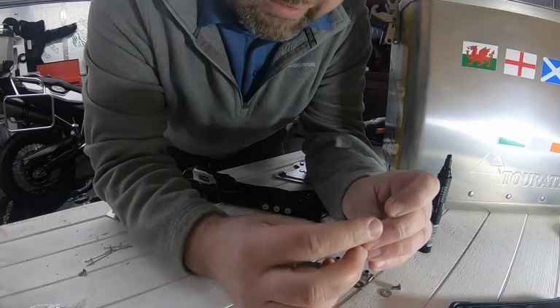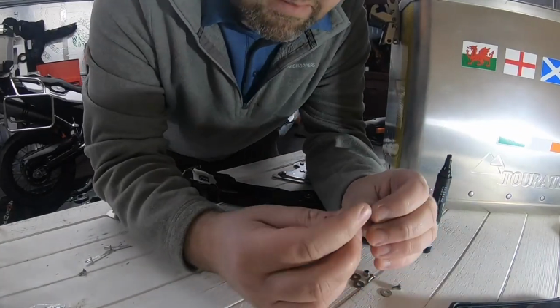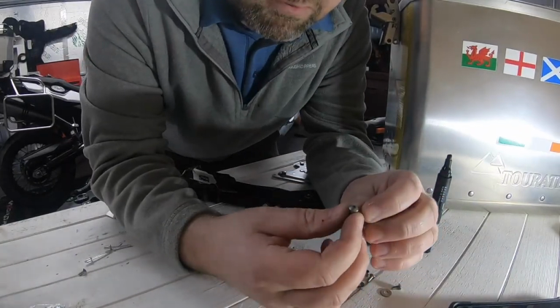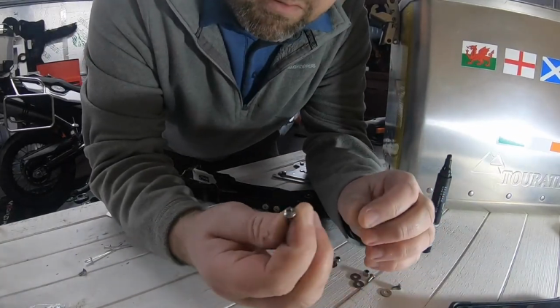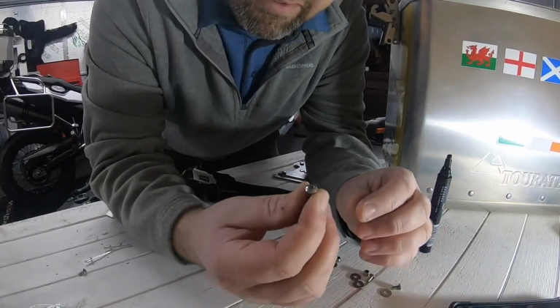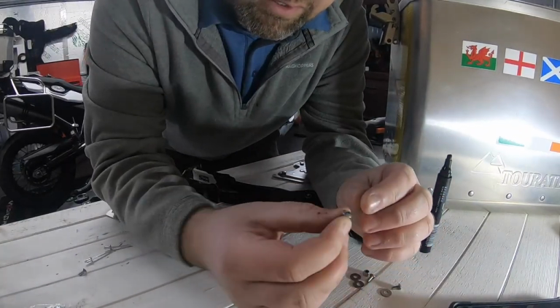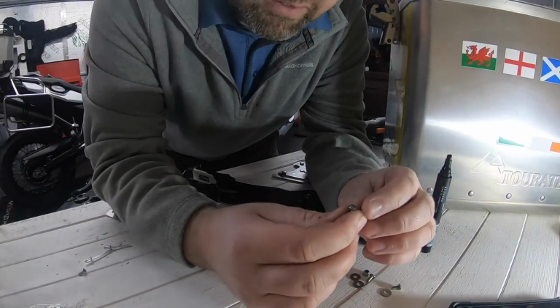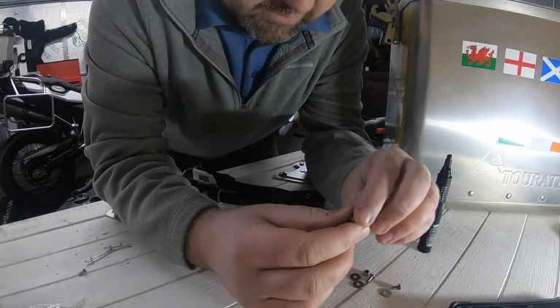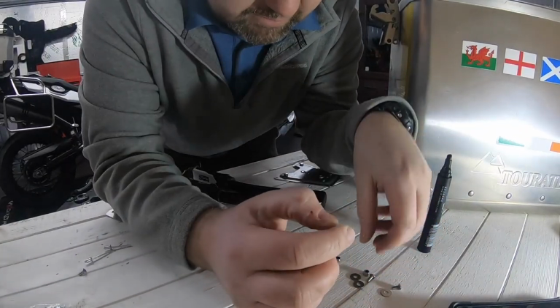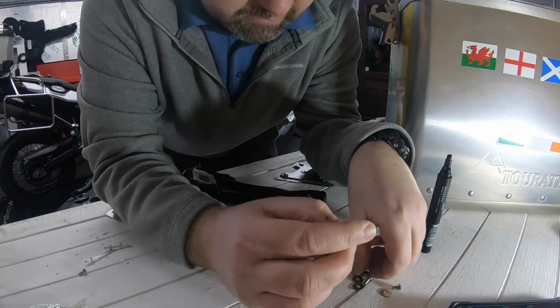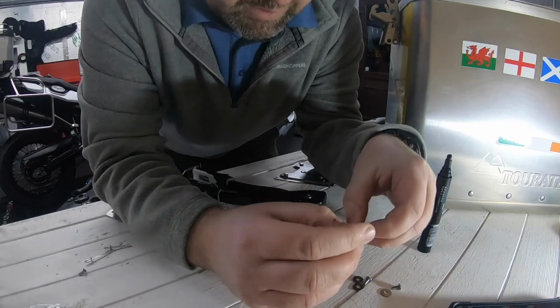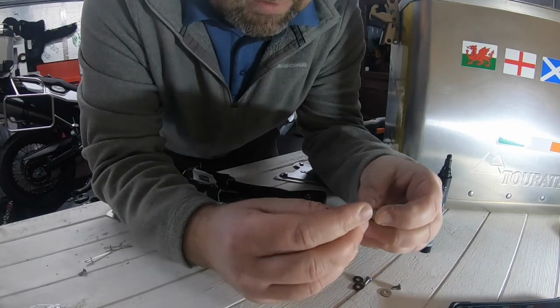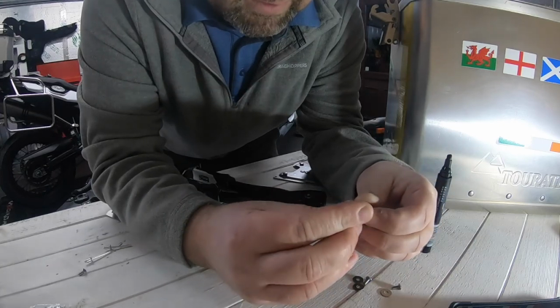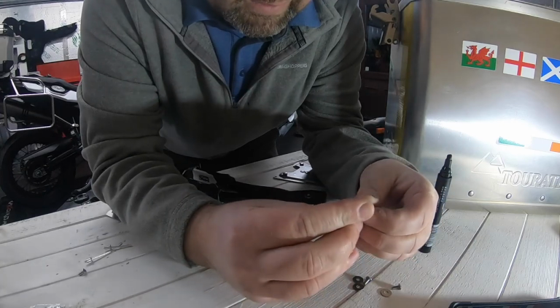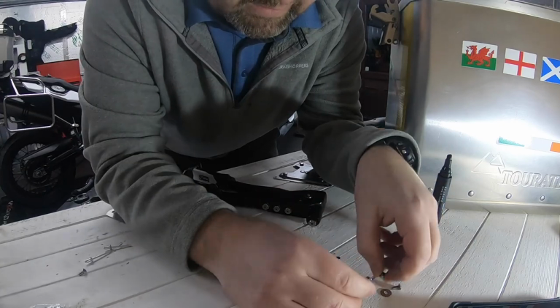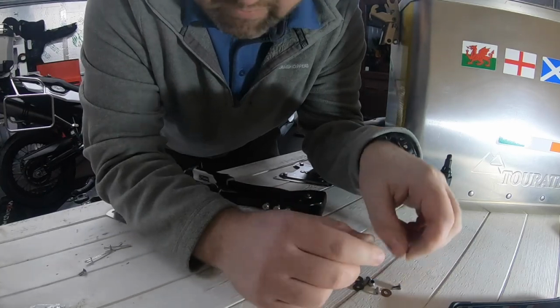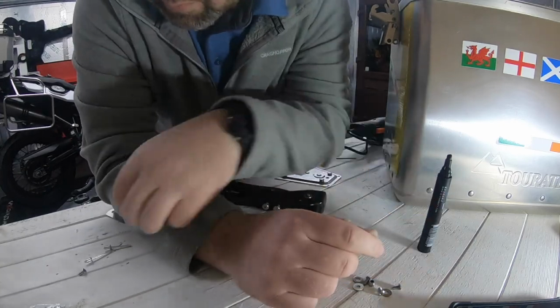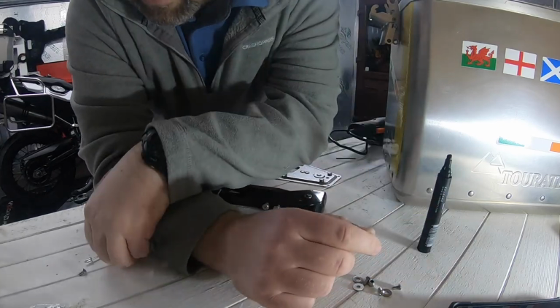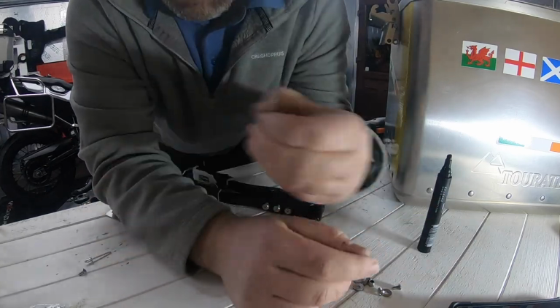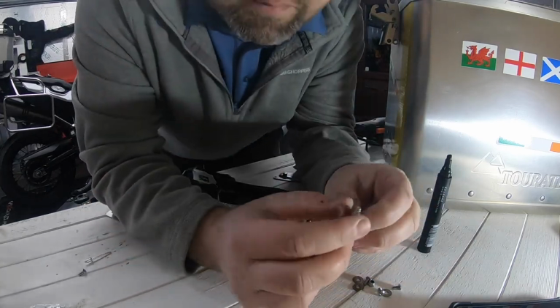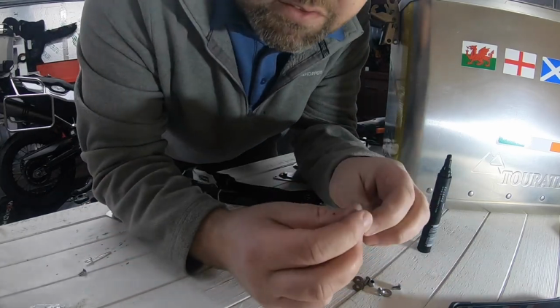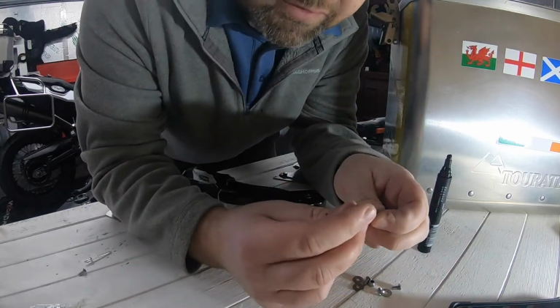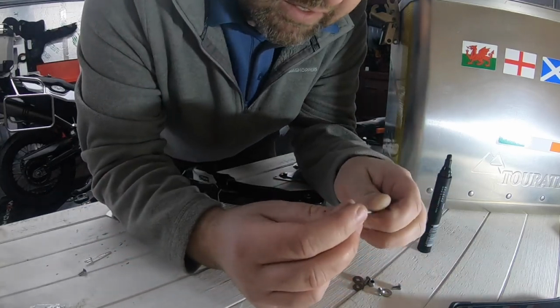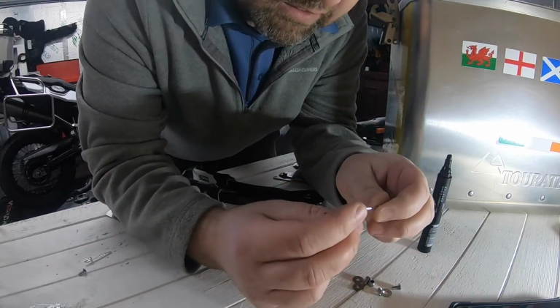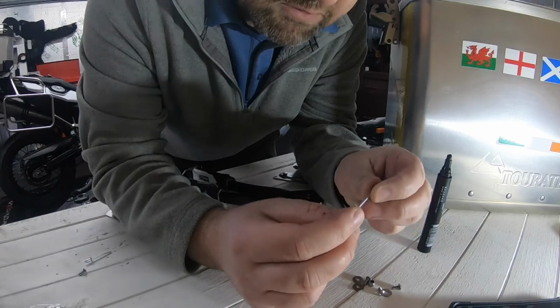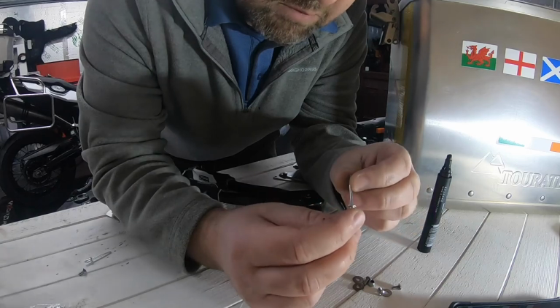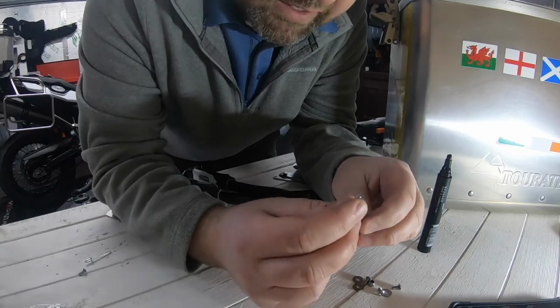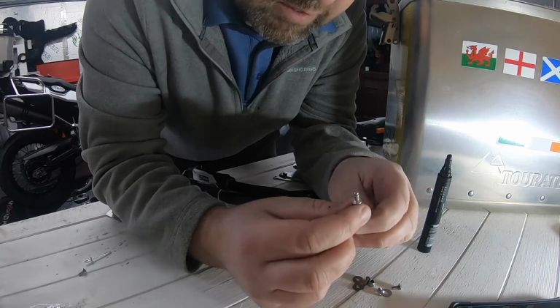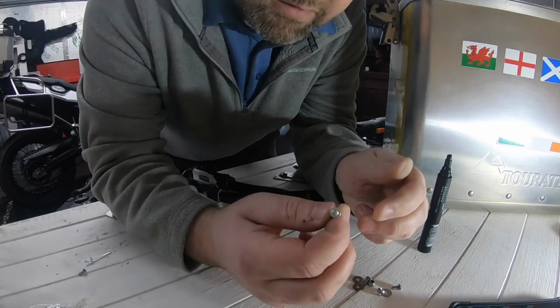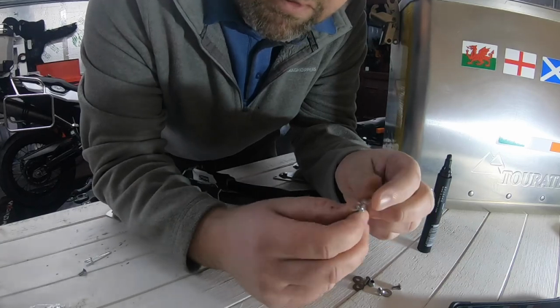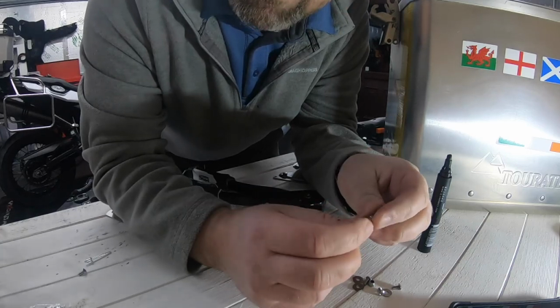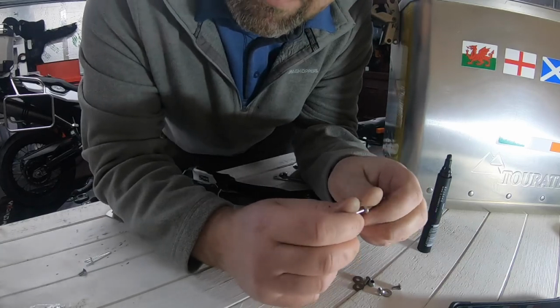You get some nuts and bolts with it if you want to use those, which is absolutely fine. But I'm going to replace them — we're going to give rivets a go. I don't see me wanting to take this plate off, so I'll just put it on permanently.